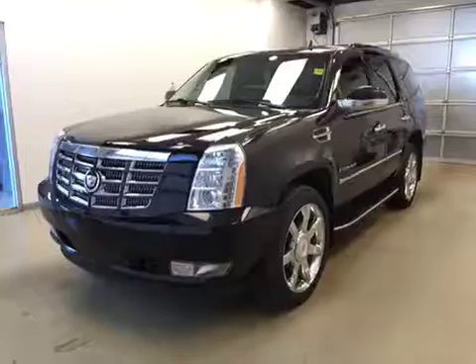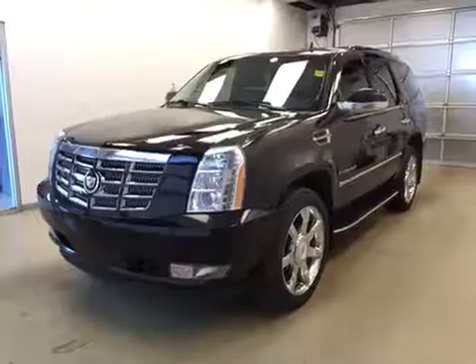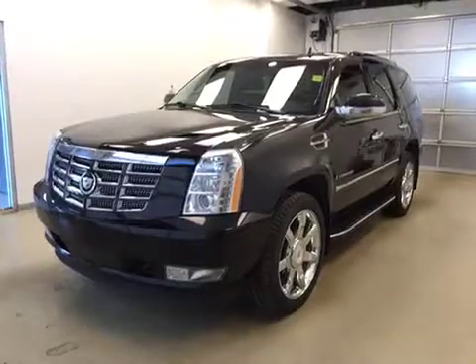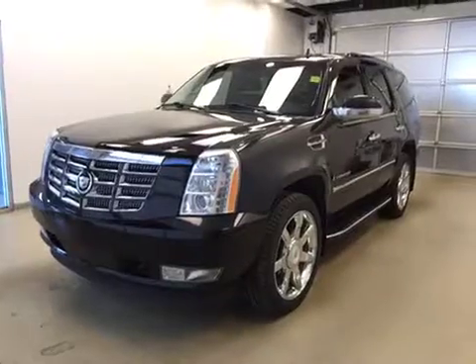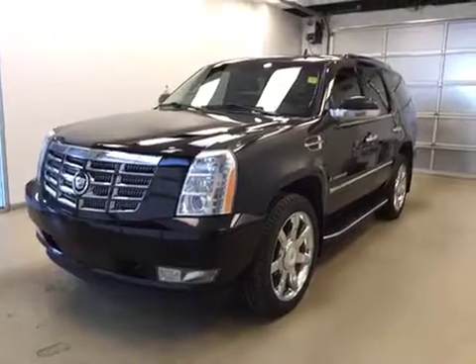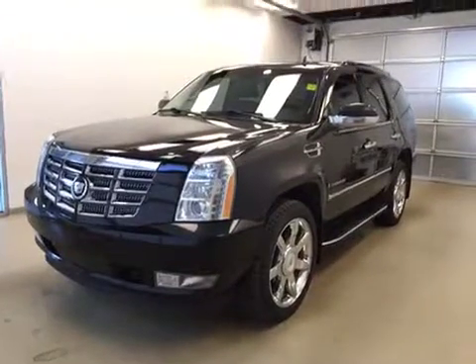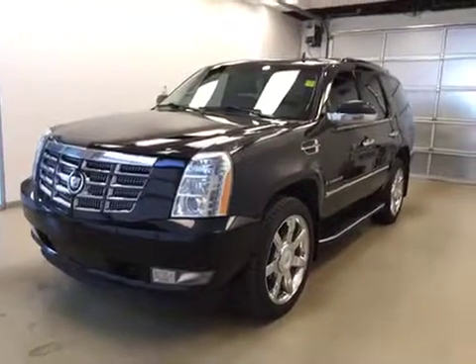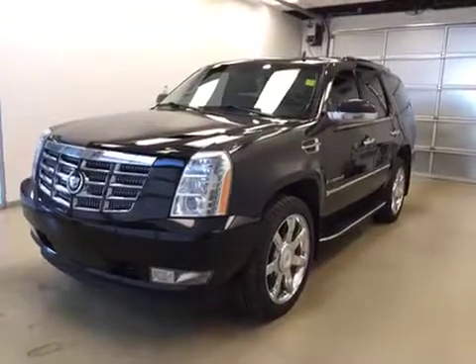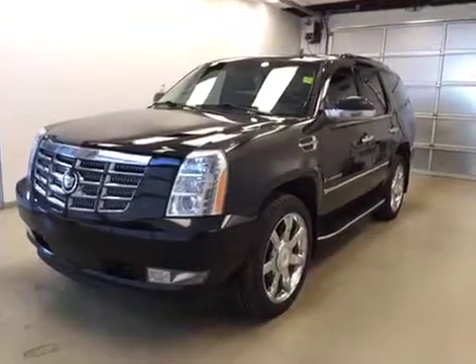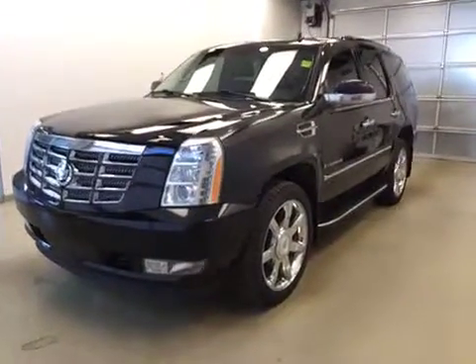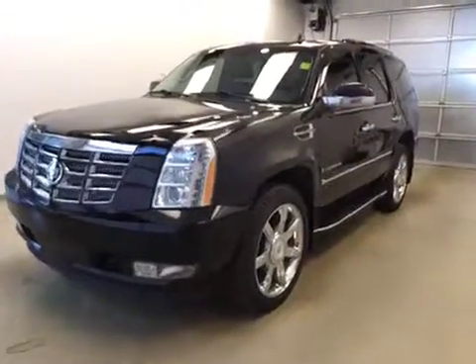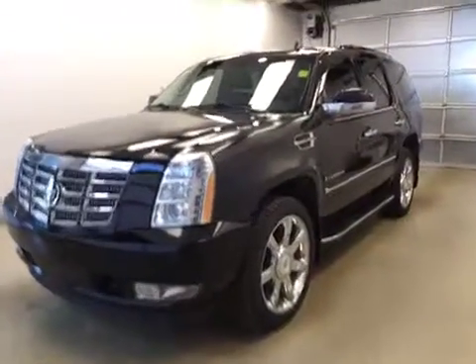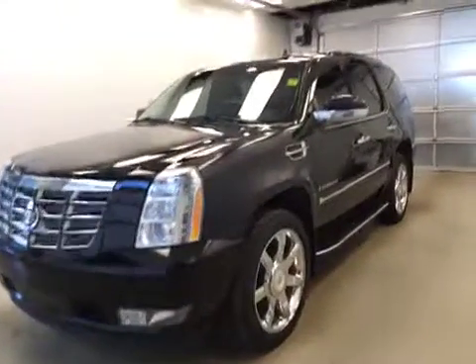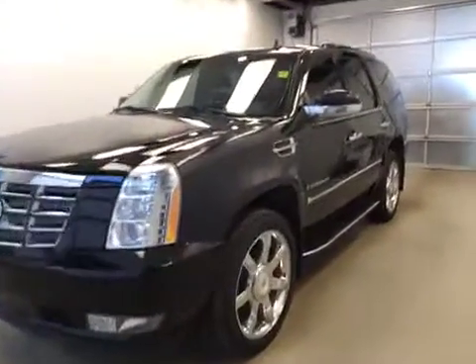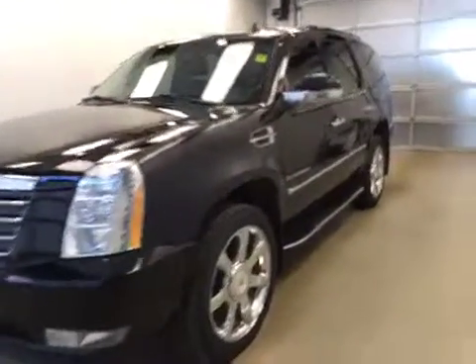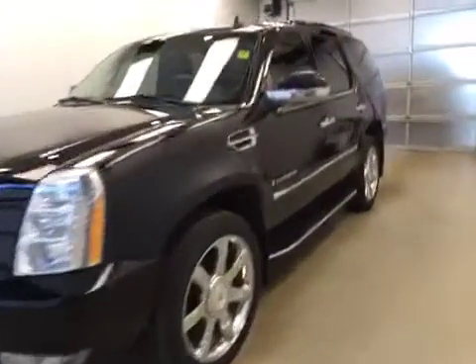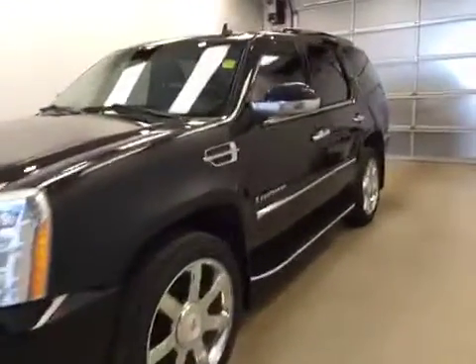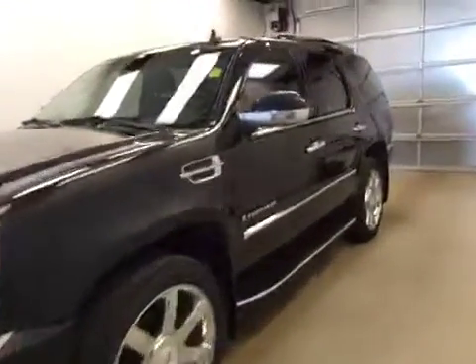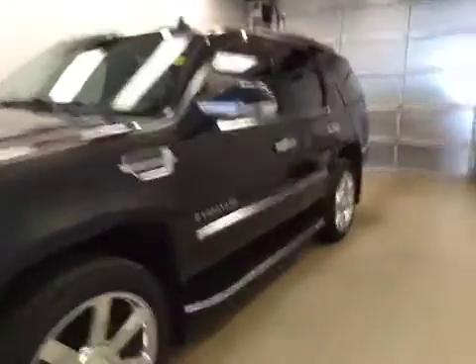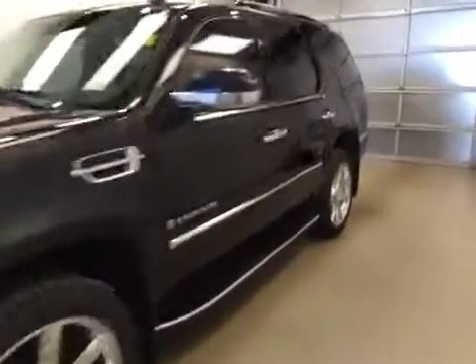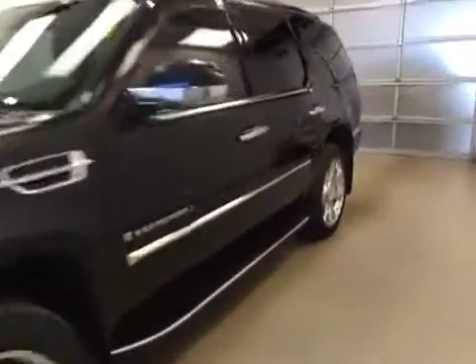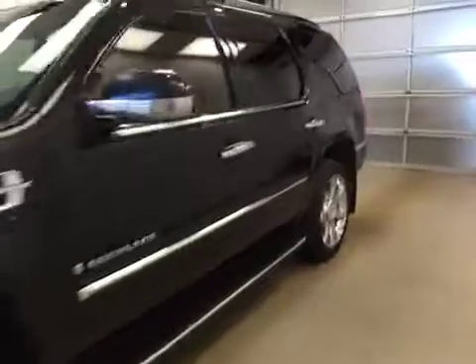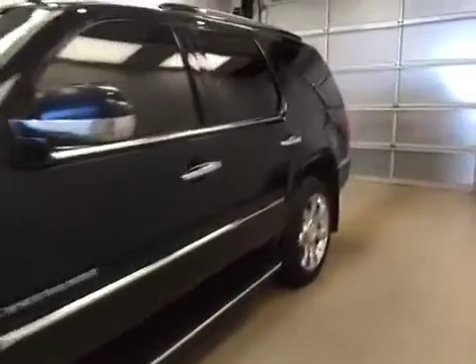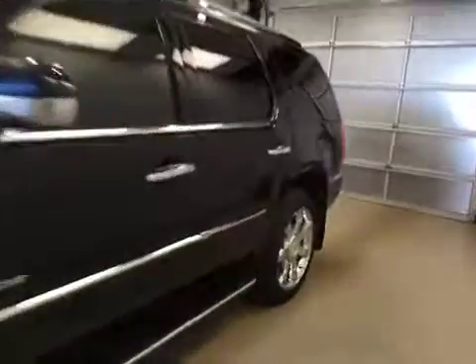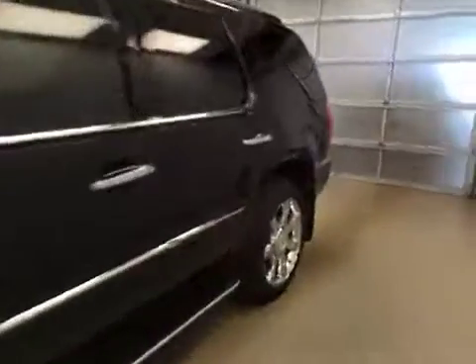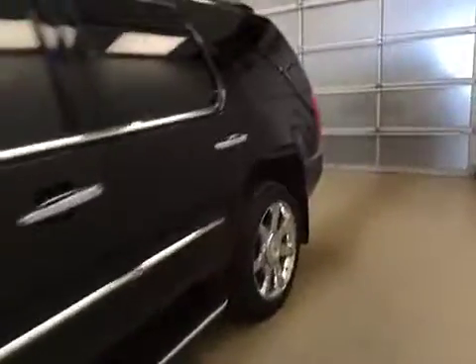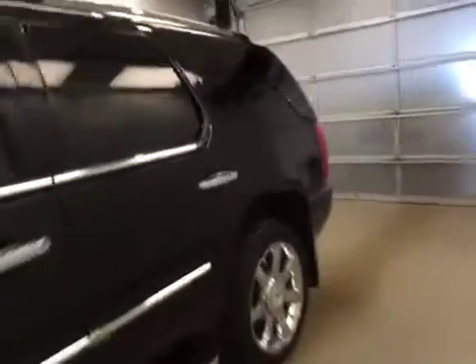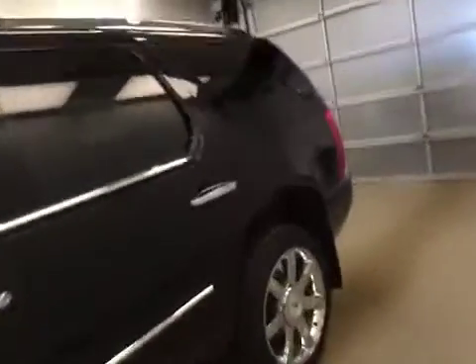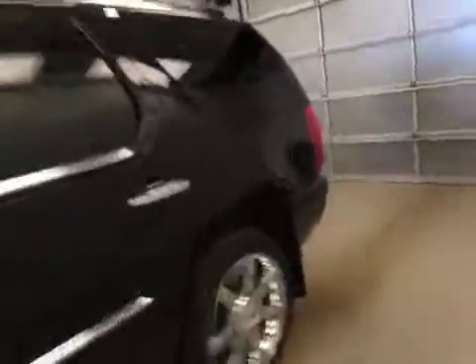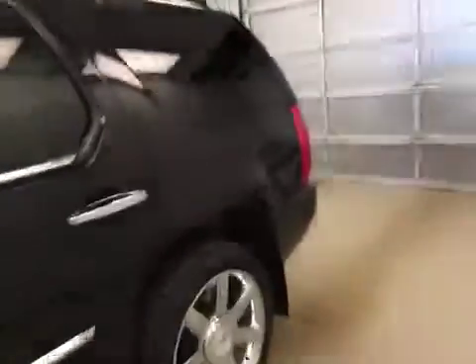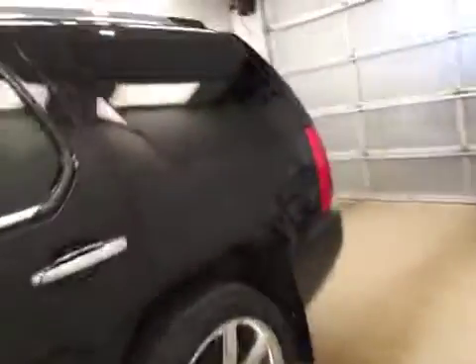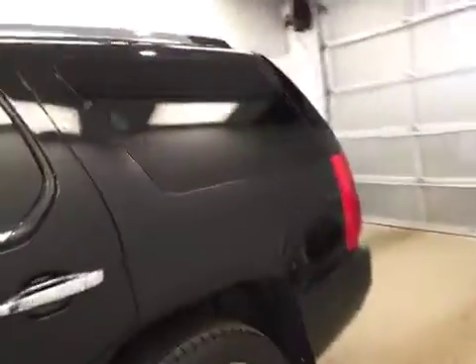This is stock number 97434, a 2009 Cadillac Escalade. Exterior color is black.